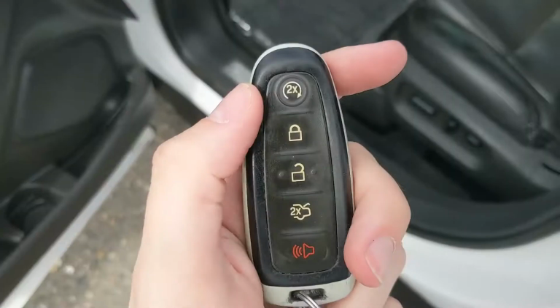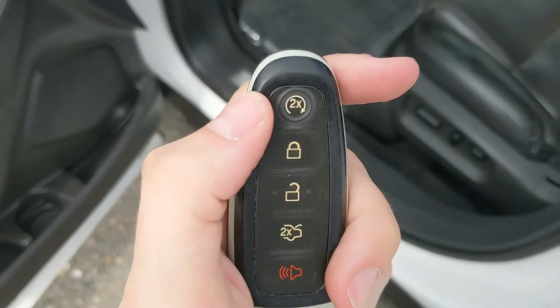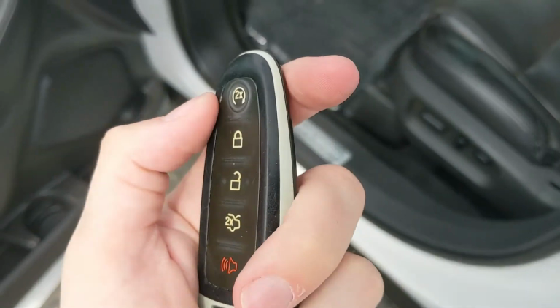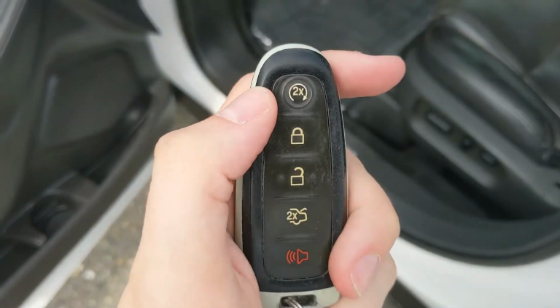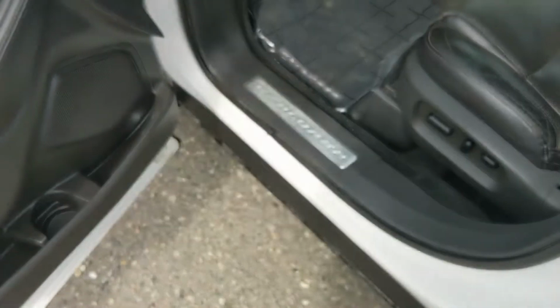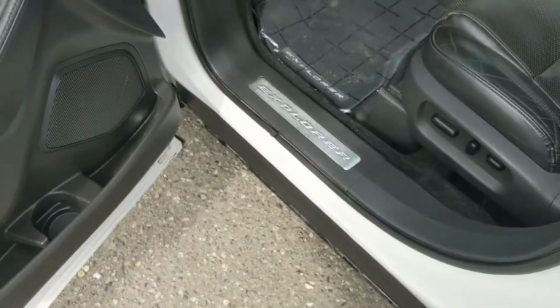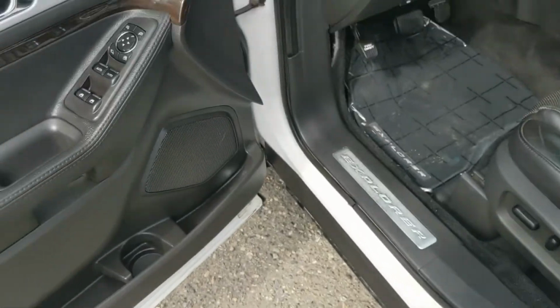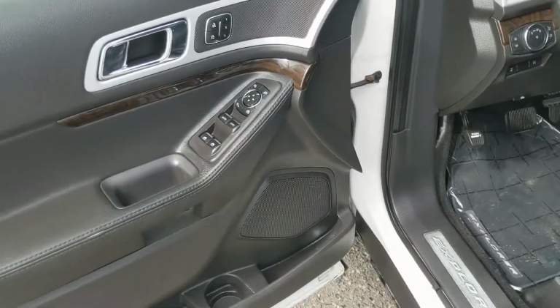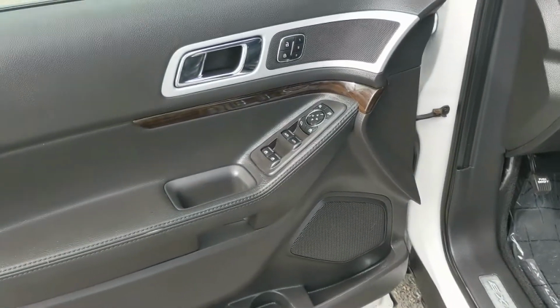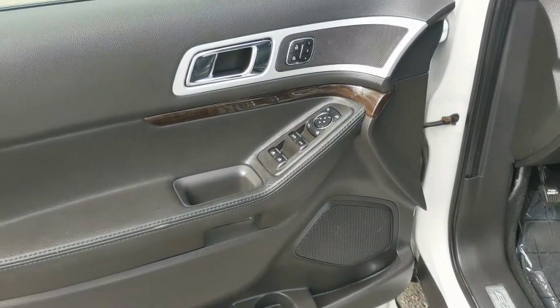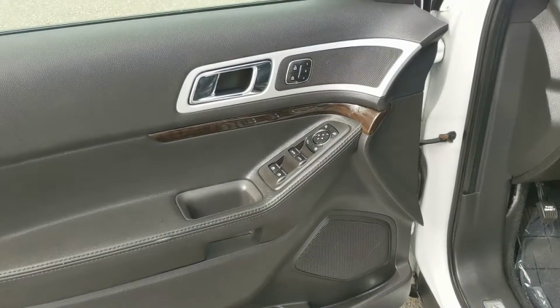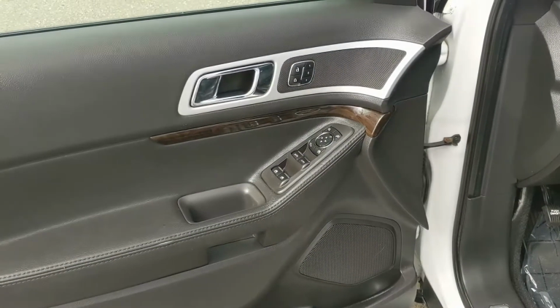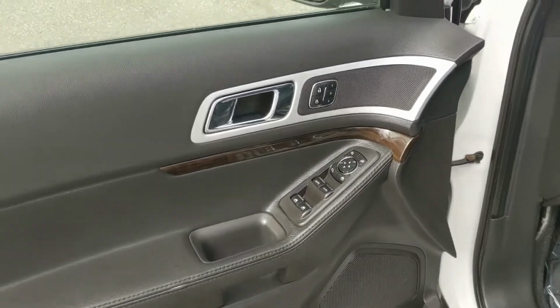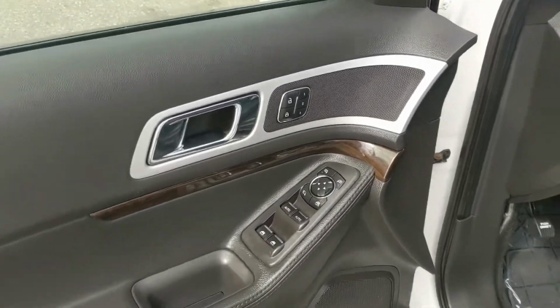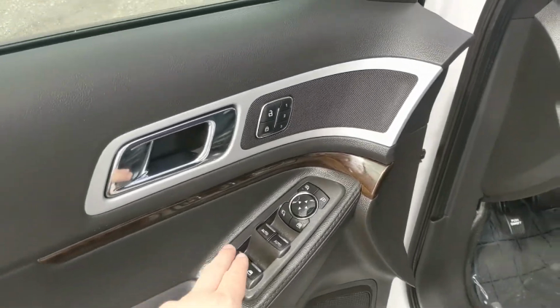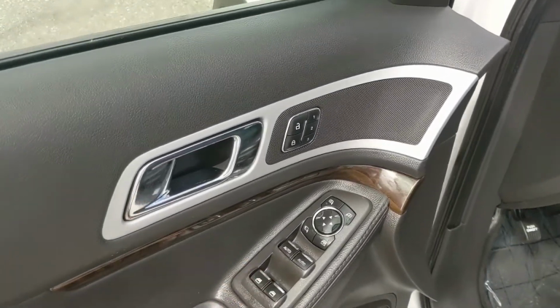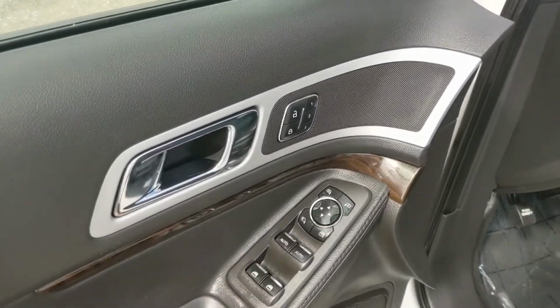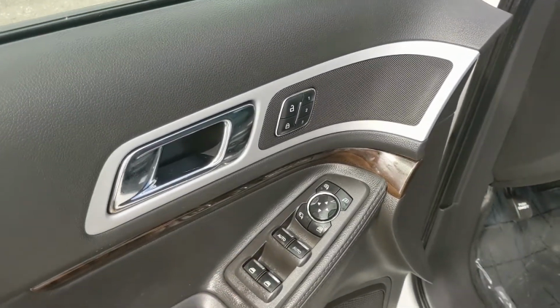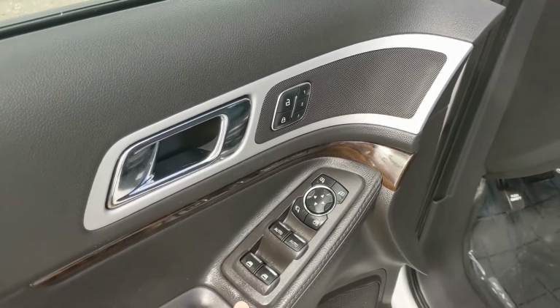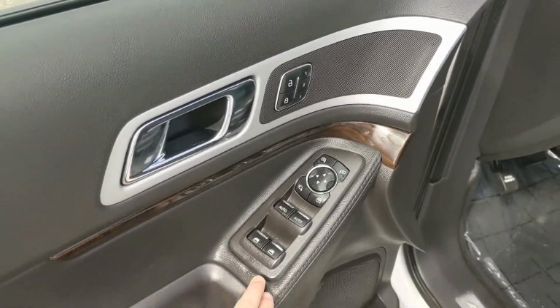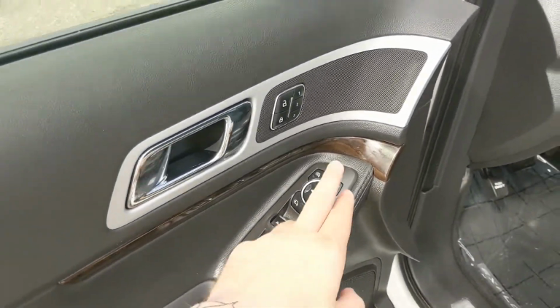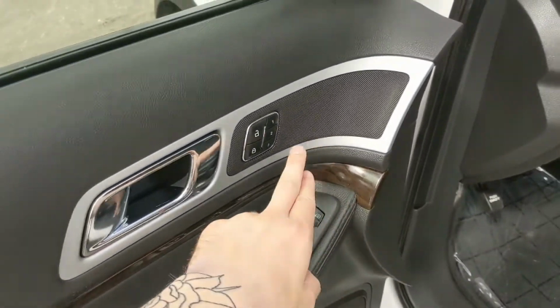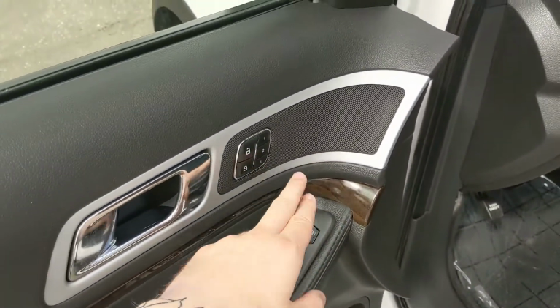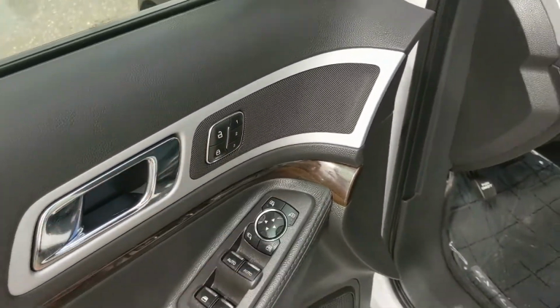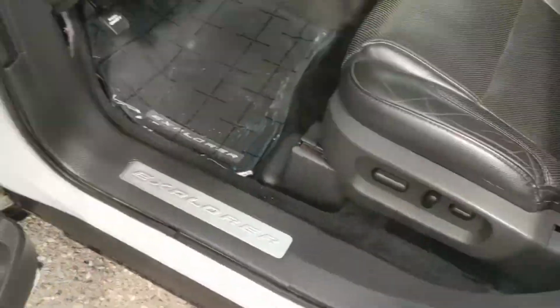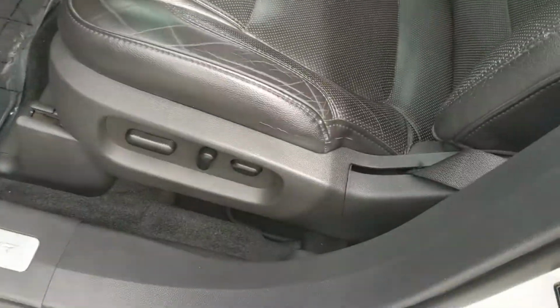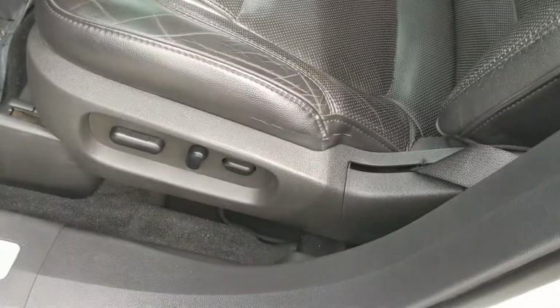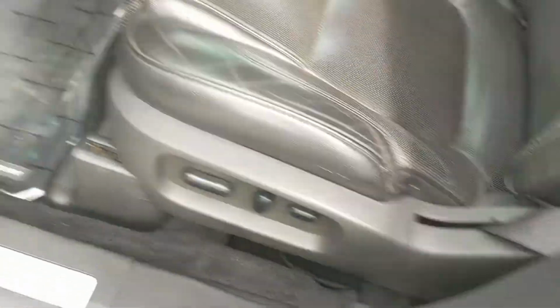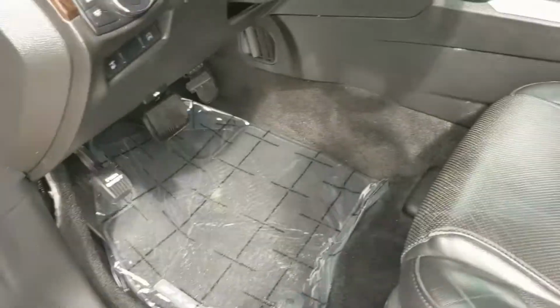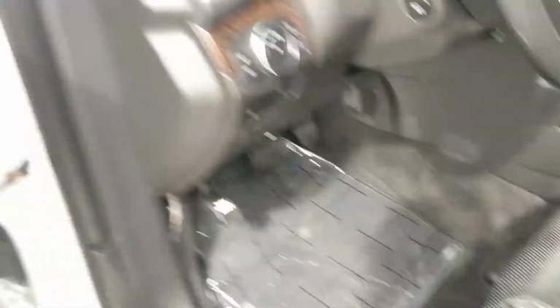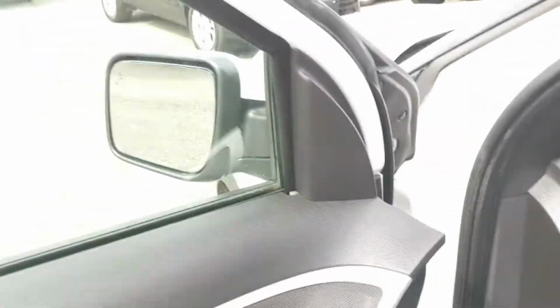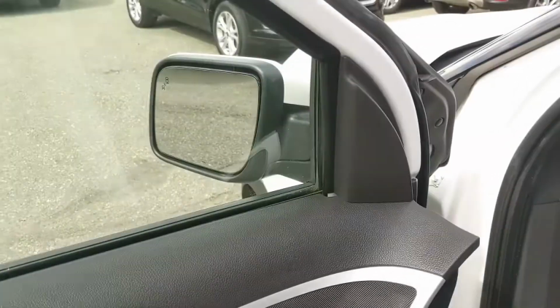This vehicle also has a remote start, so no need to go outside on those cold mornings to warm up your vehicle. Looking in, you have power windows, power mirrors, and power locks, as well as three memory buttons for your power adjustable driver's seat, pedals, and mirrors.